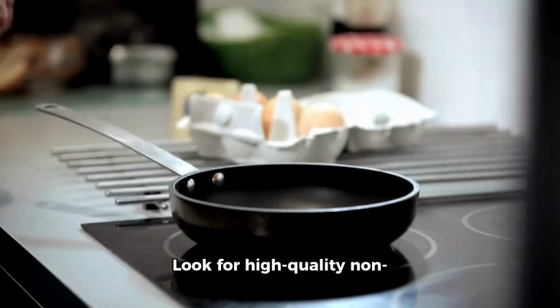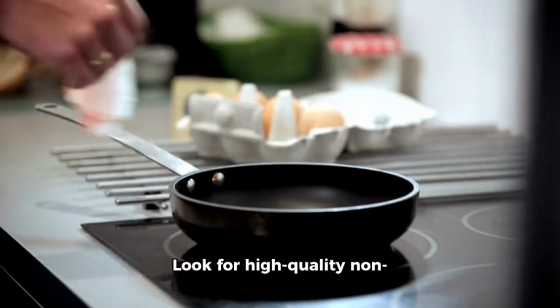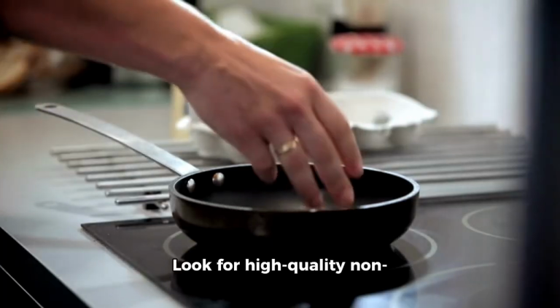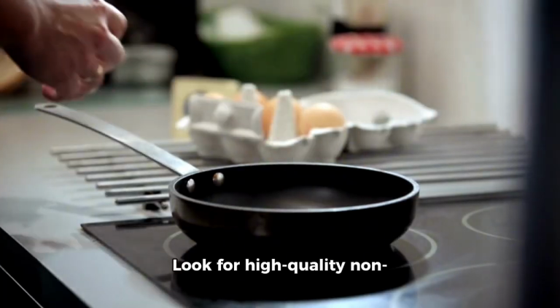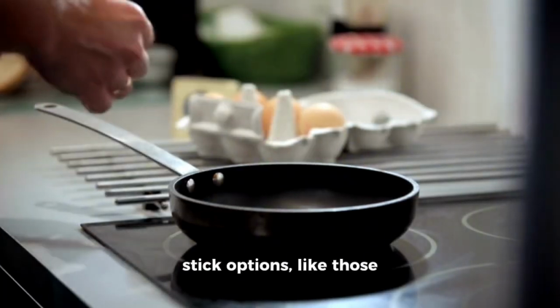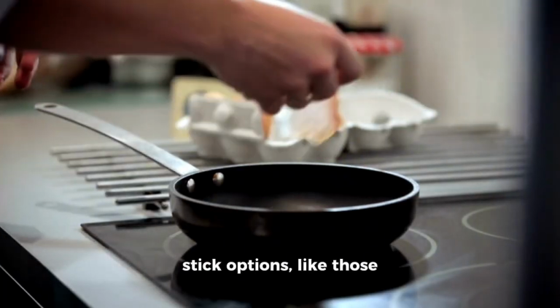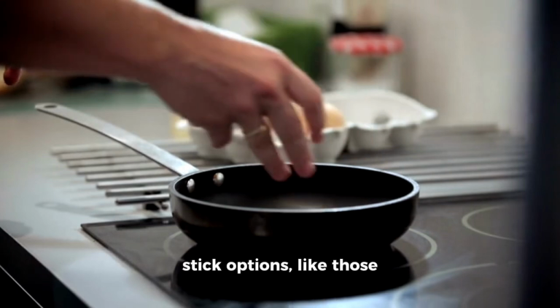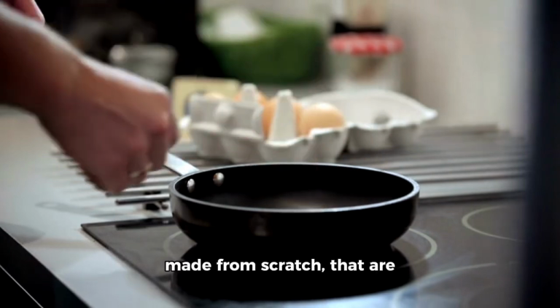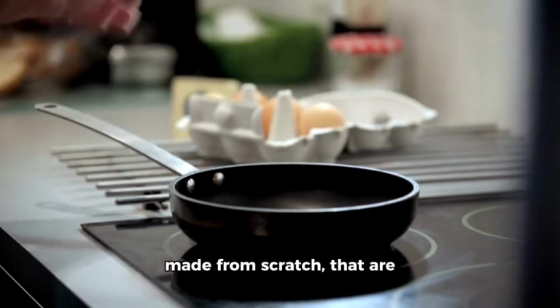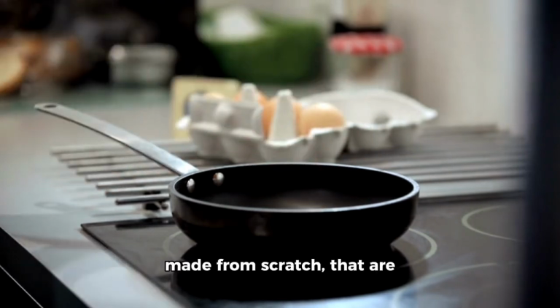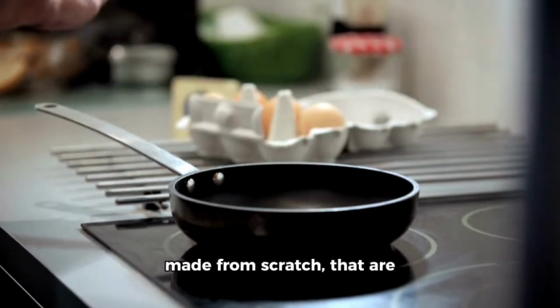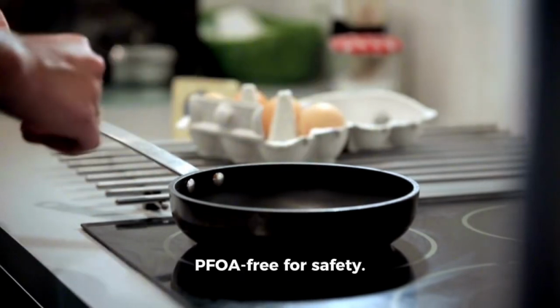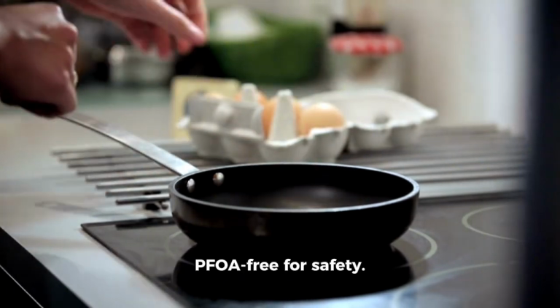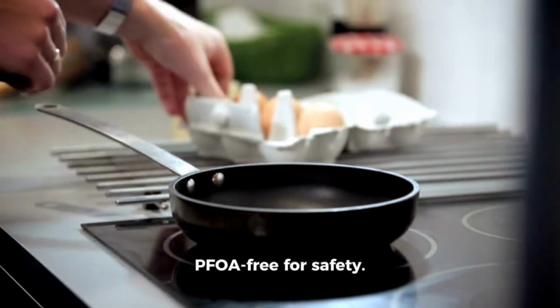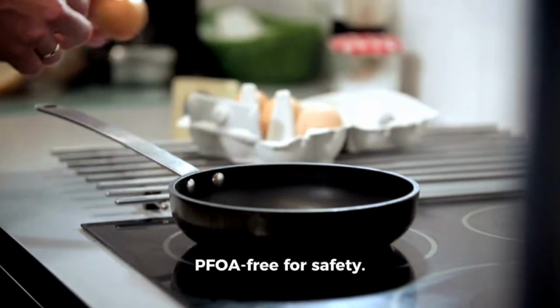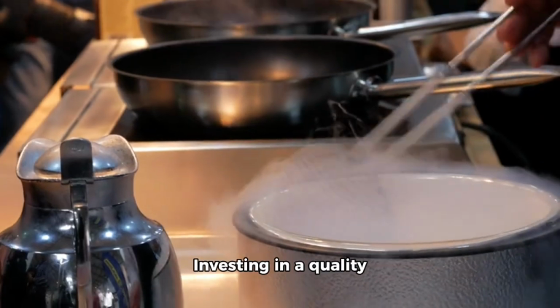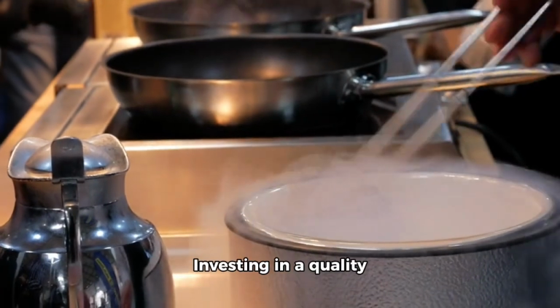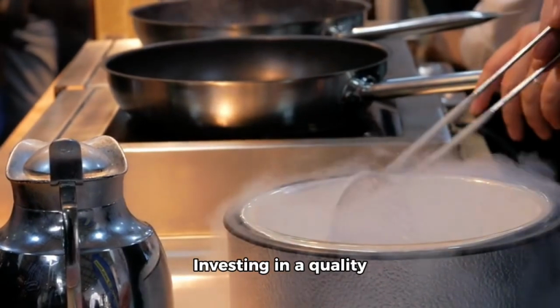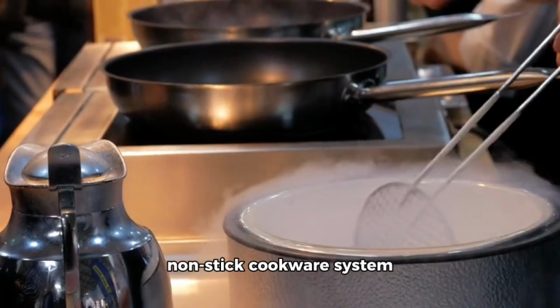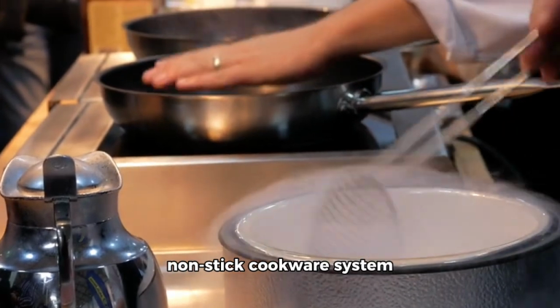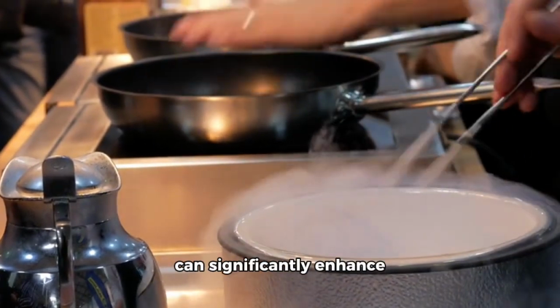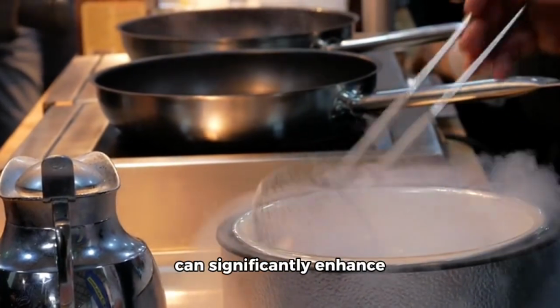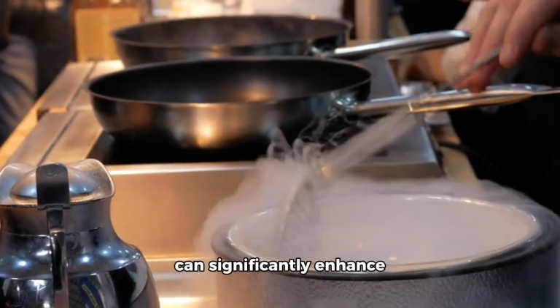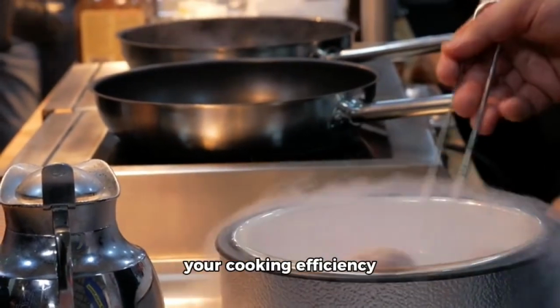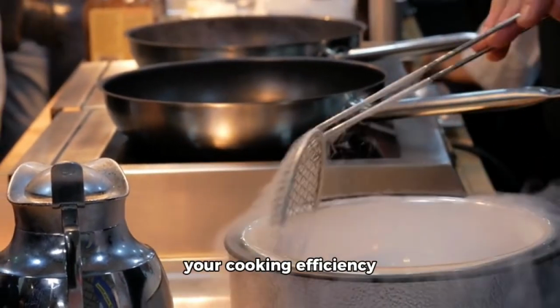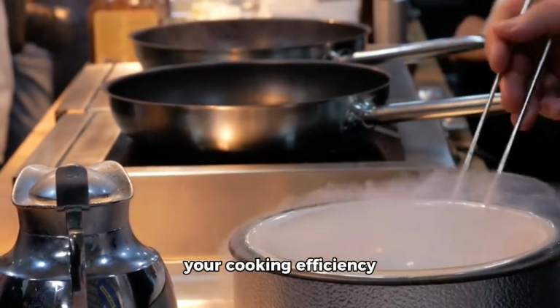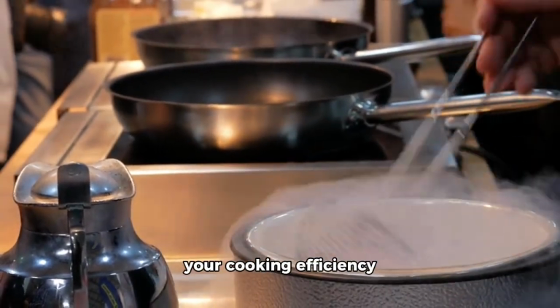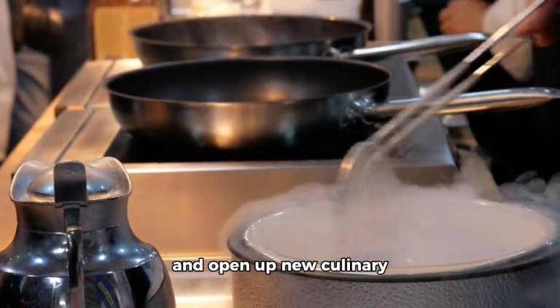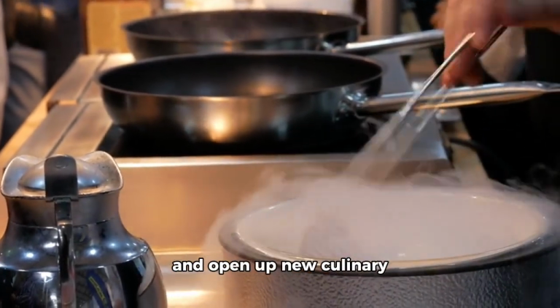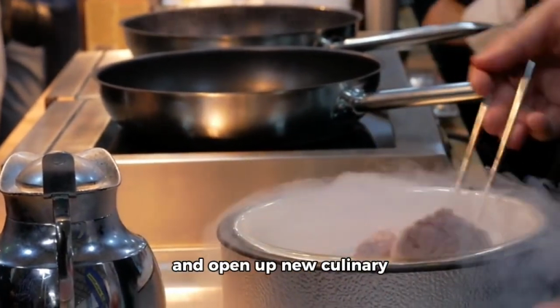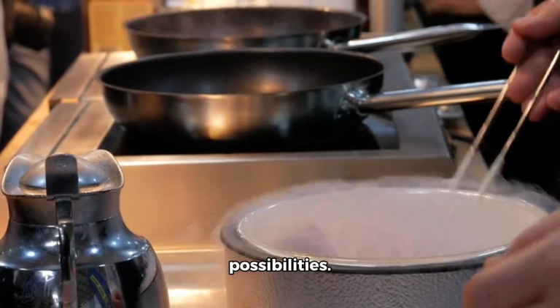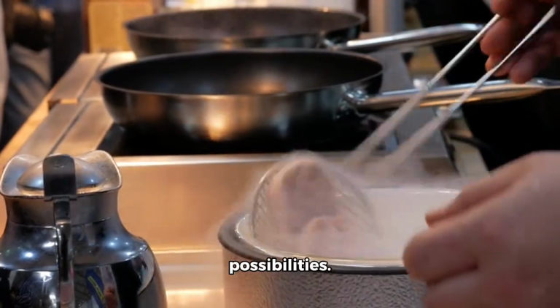Look for high-quality nonstick options that are PFOA-free for safety. Investing in a quality nonstick cookware system can significantly enhance your cooking efficiency and open up new culinary possibilities.